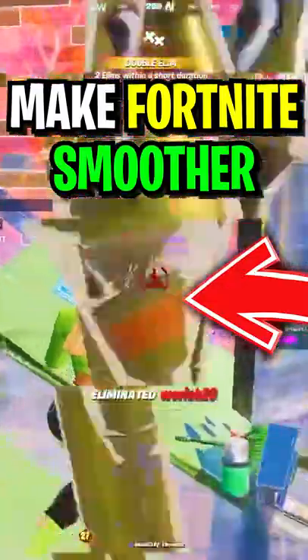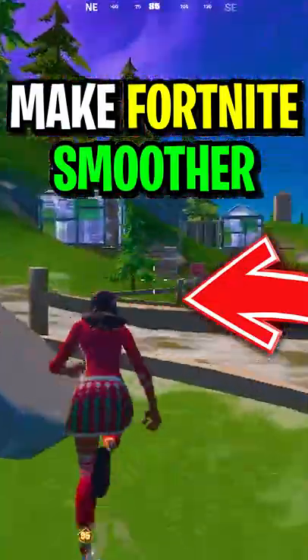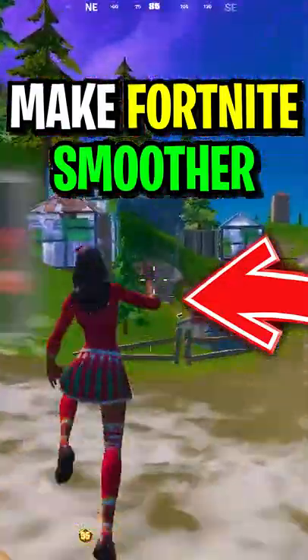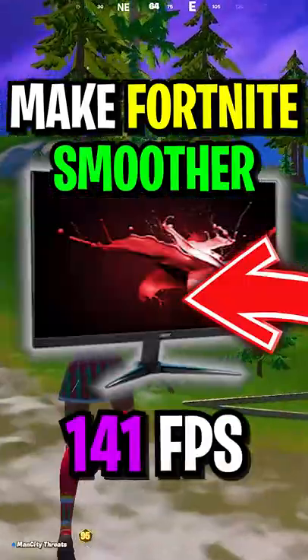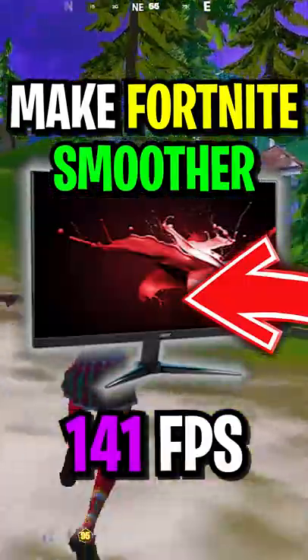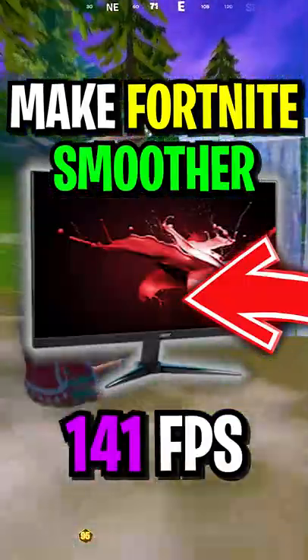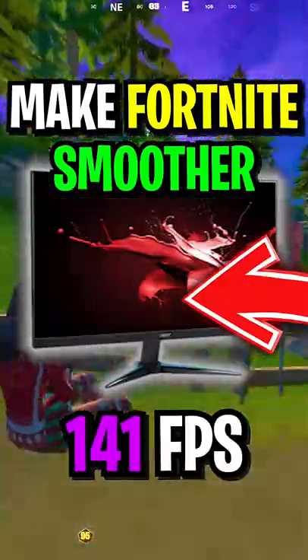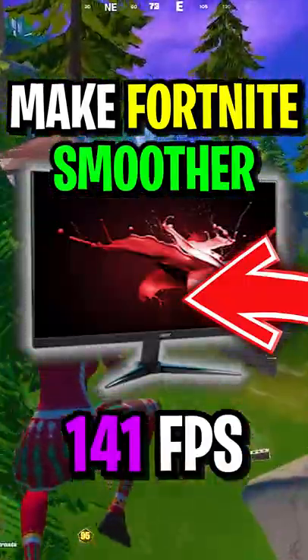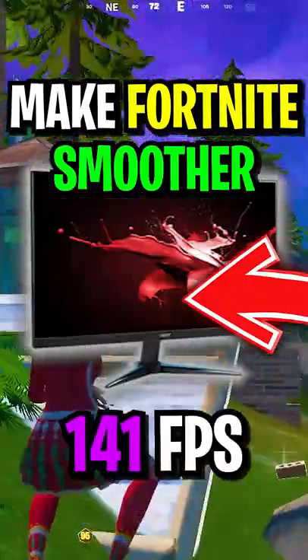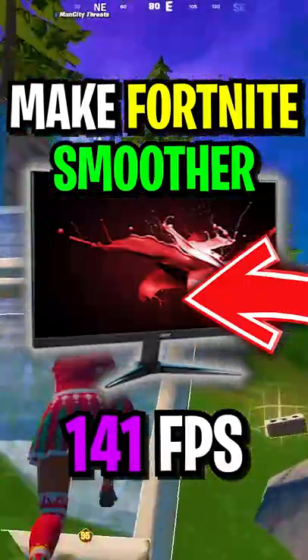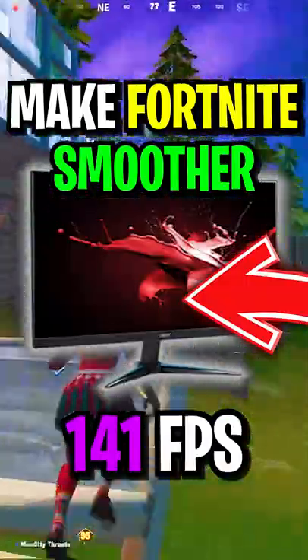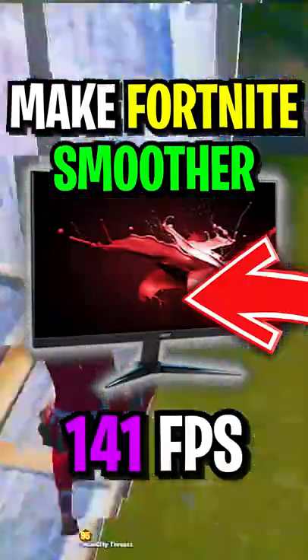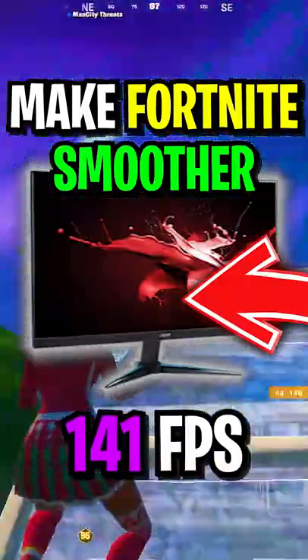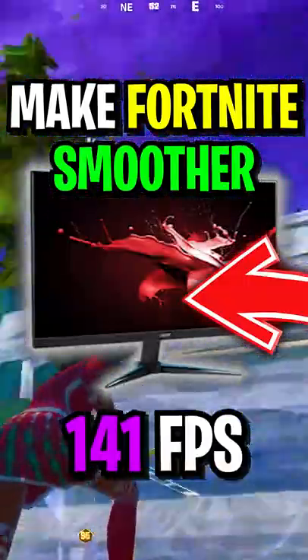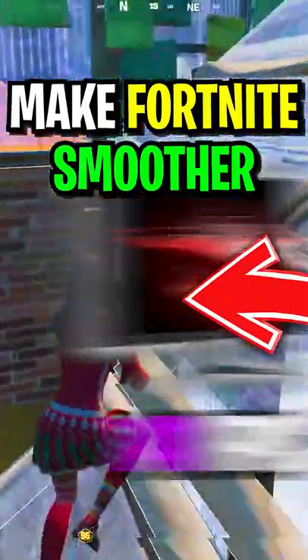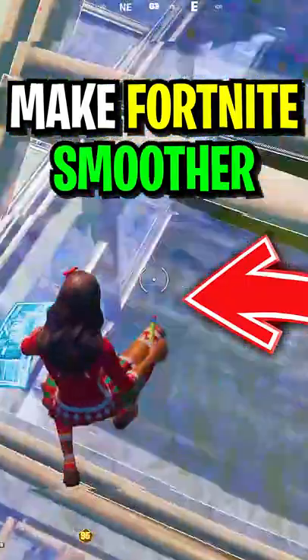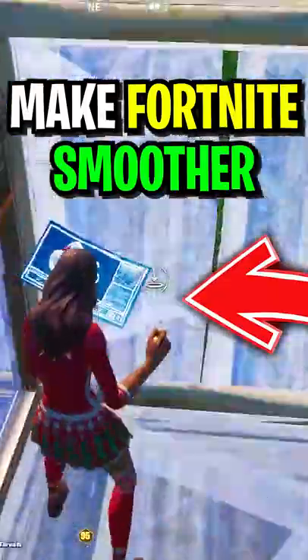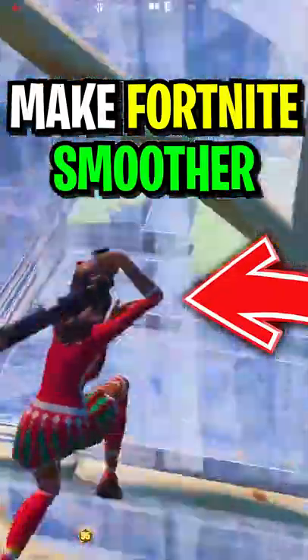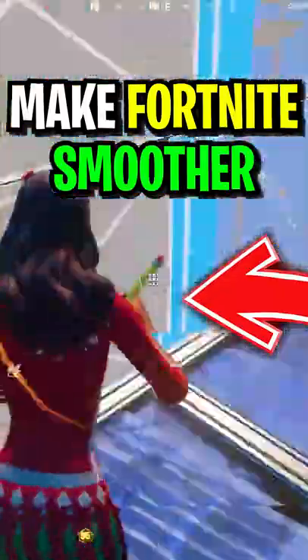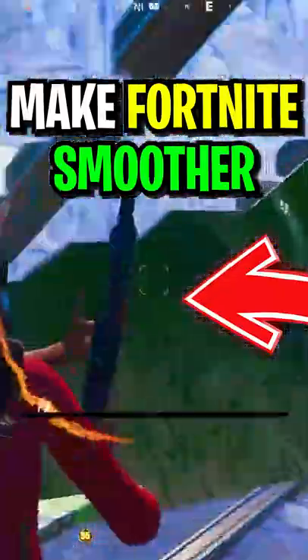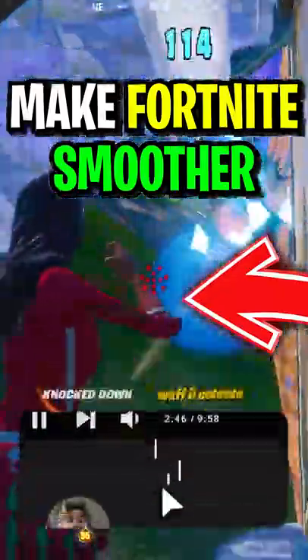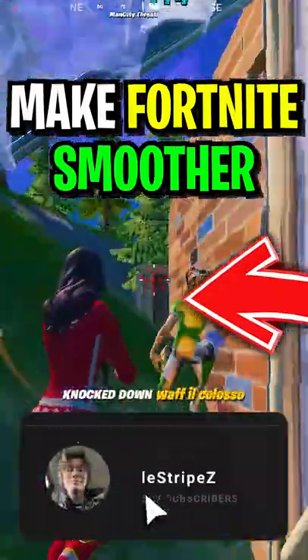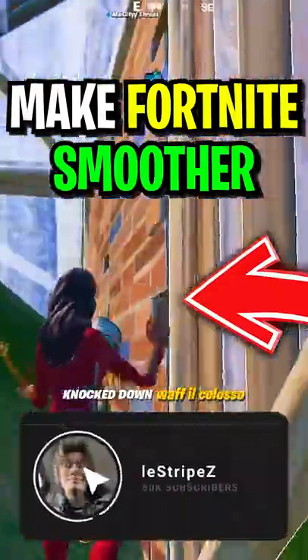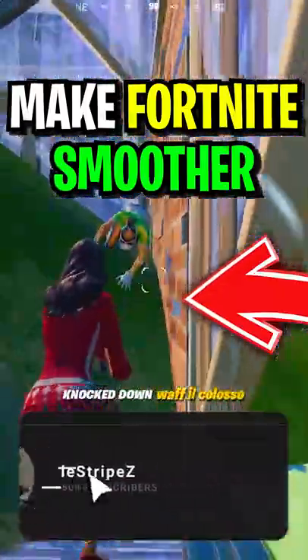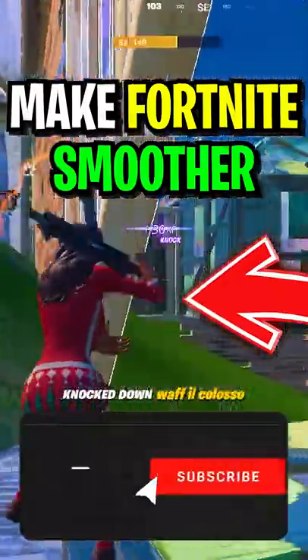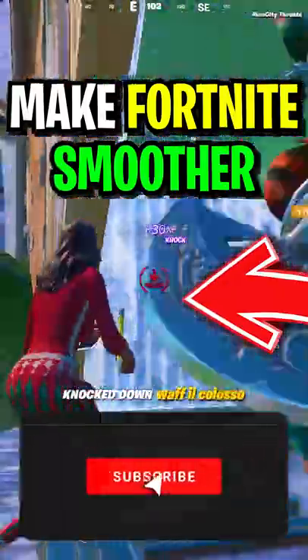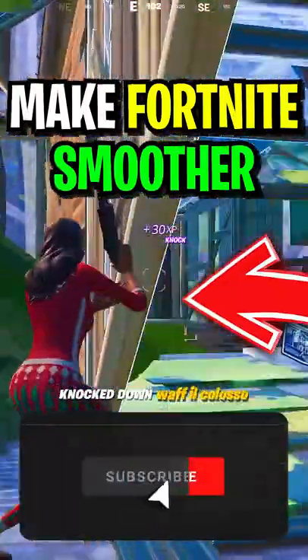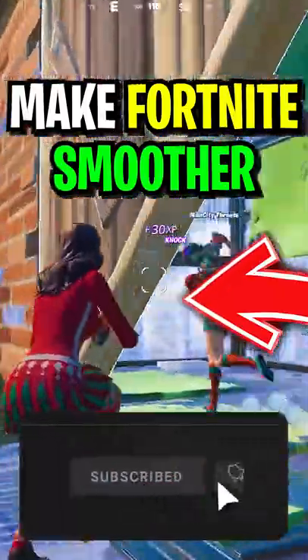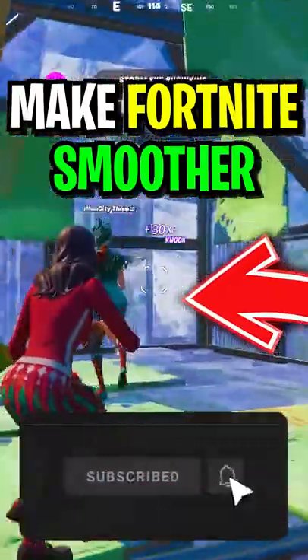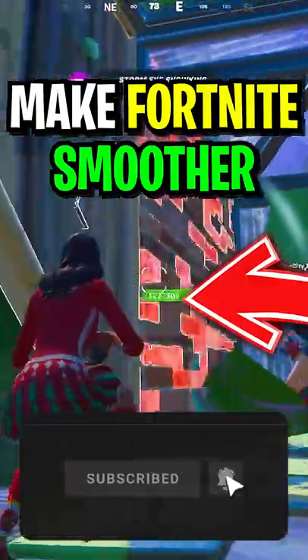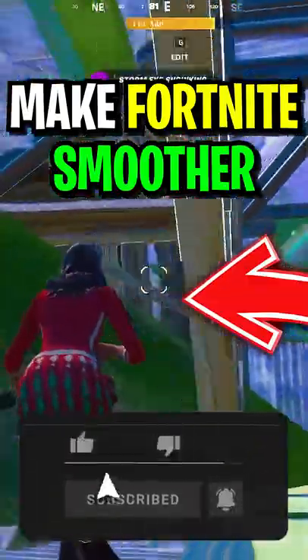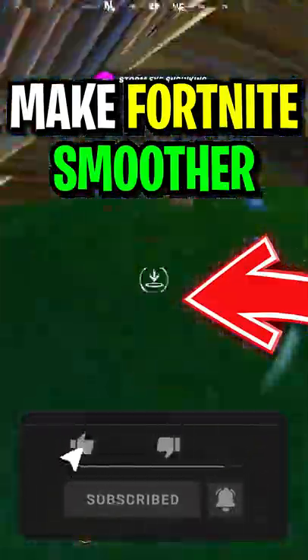If you have a 144Hz monitor, cap it at 141. This has a very specific reason with how the Unreal Engine actually works, and you can do some Google research on your own. Try it out for yourself and you will see the difference.